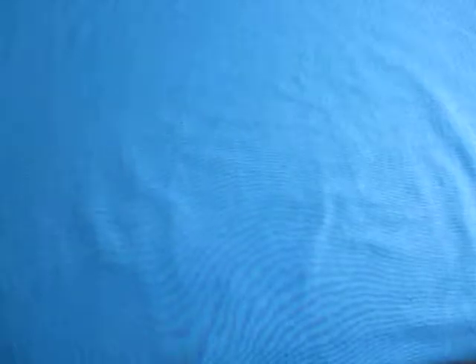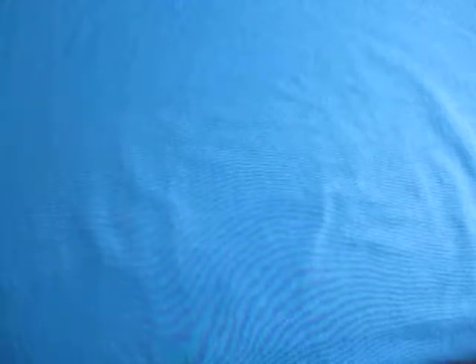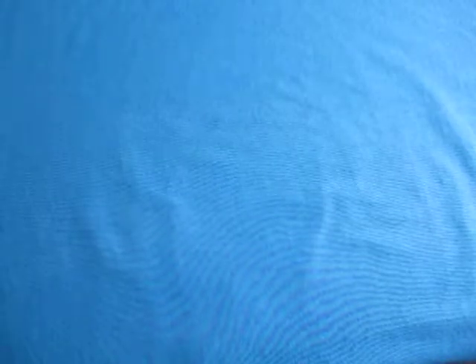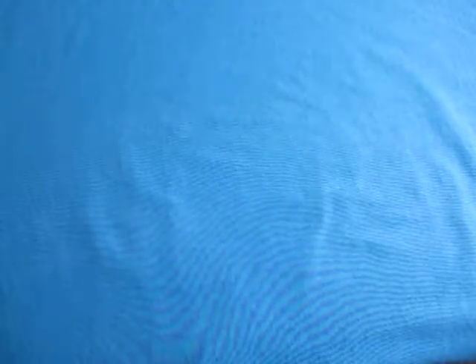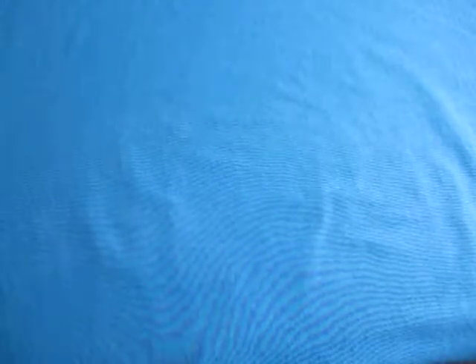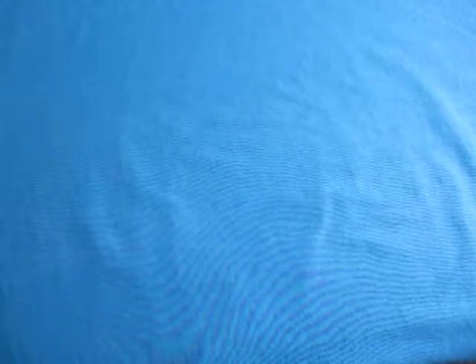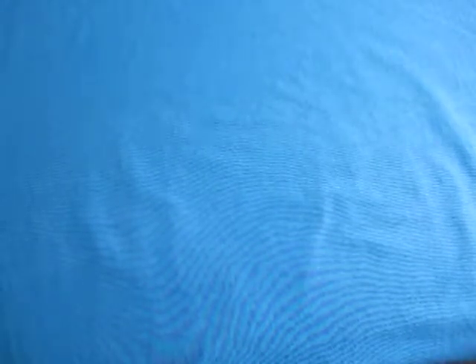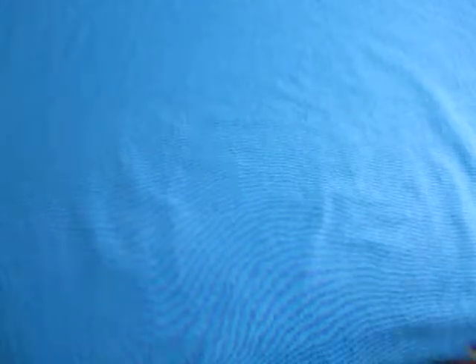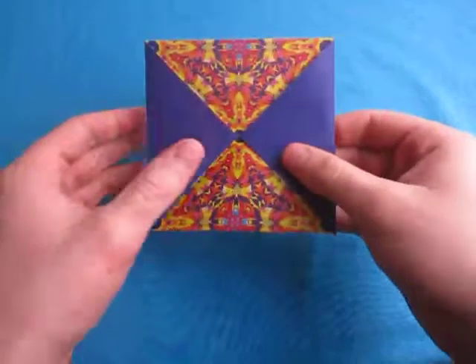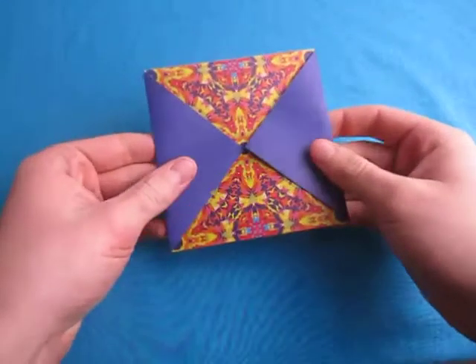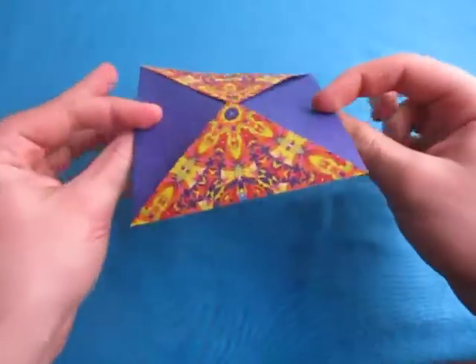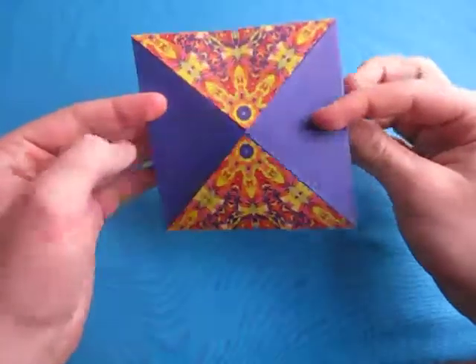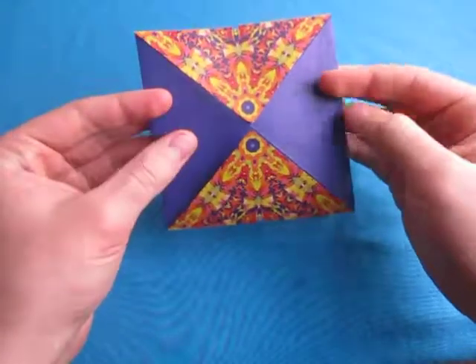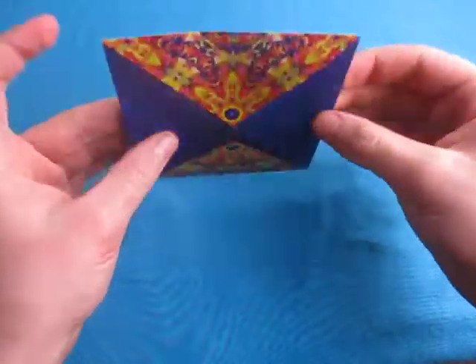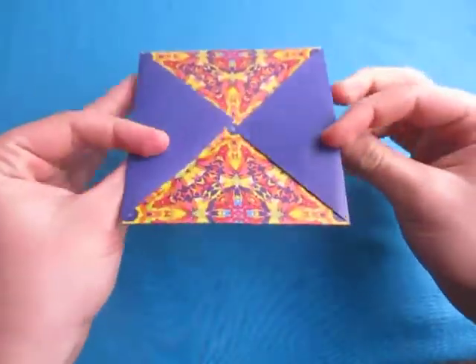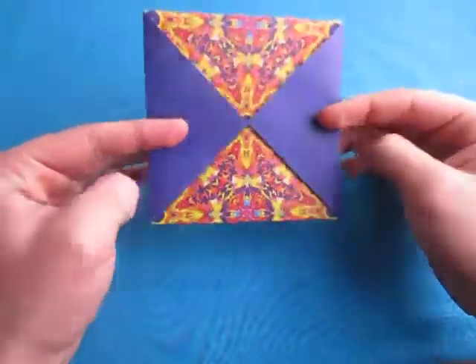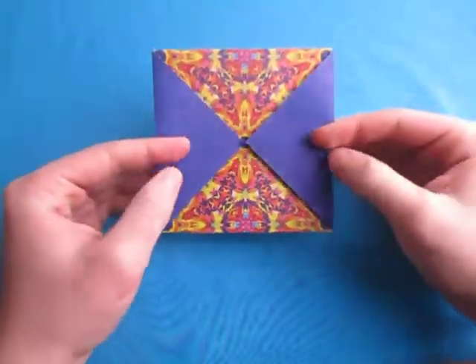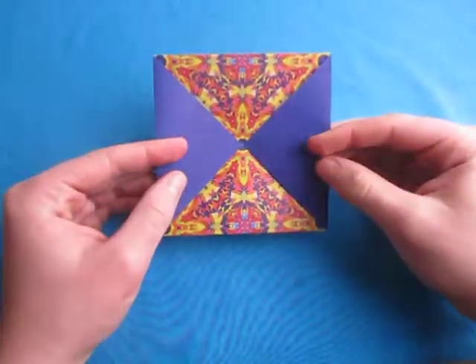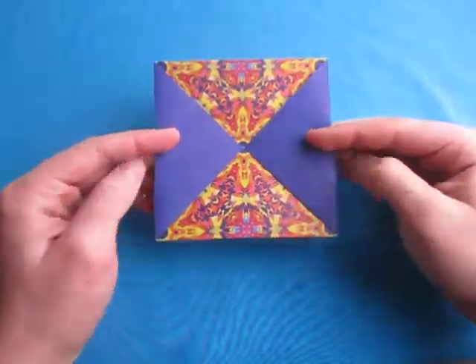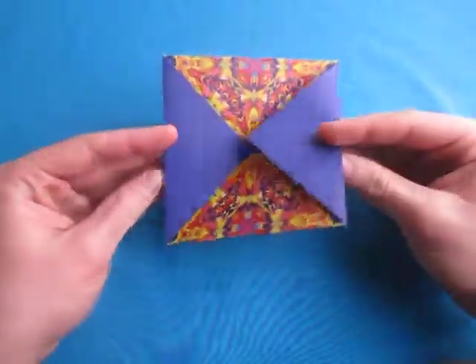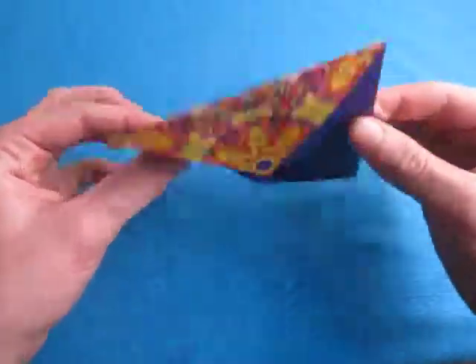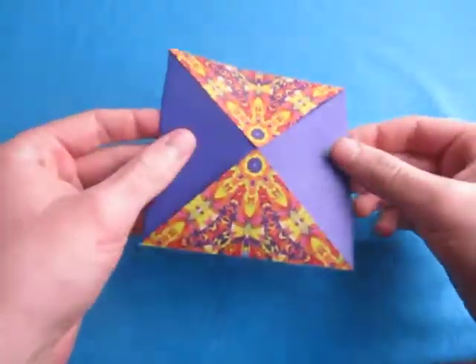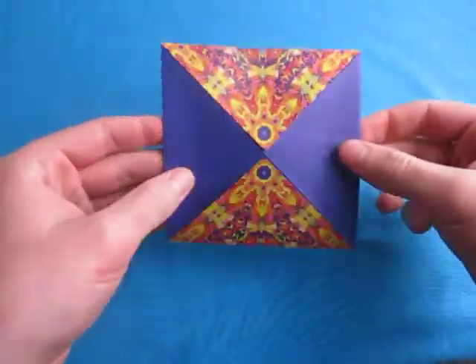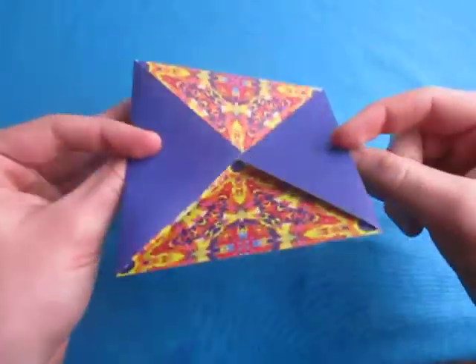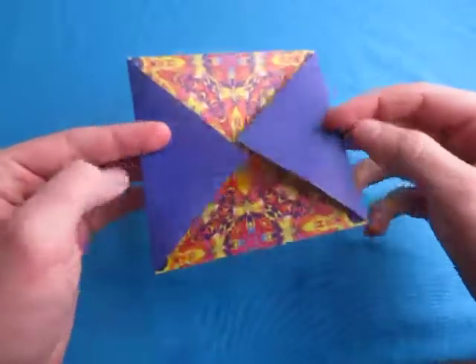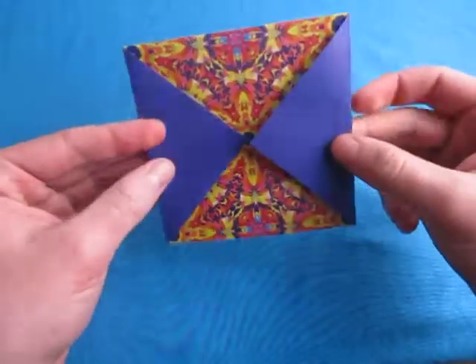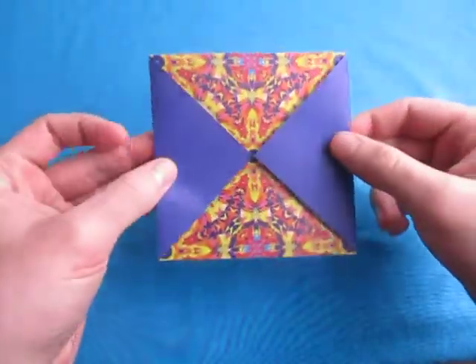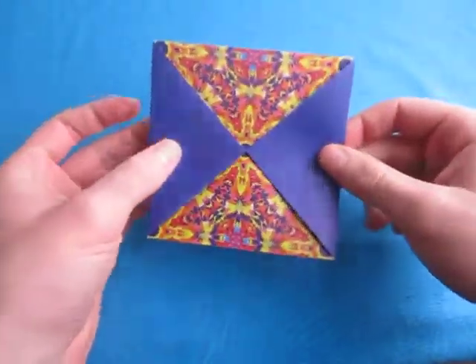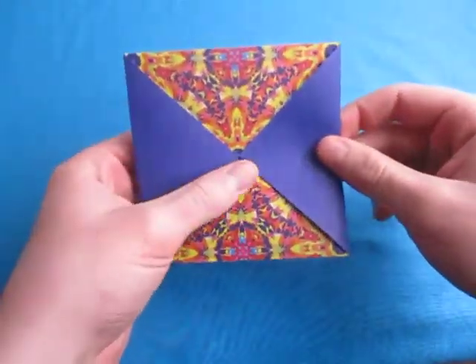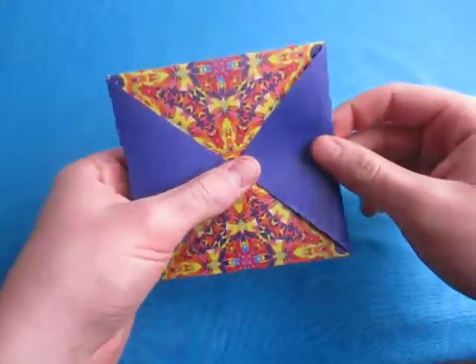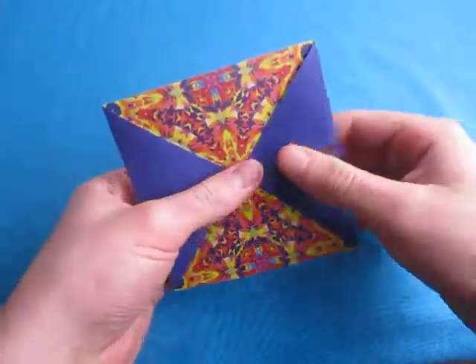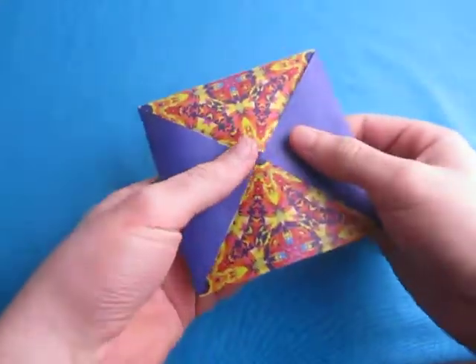Hey guys, what's going on? So today I'm going to show you how to make this ISO area square. Okay, and this is what it looks like. And it's super simple to fold.